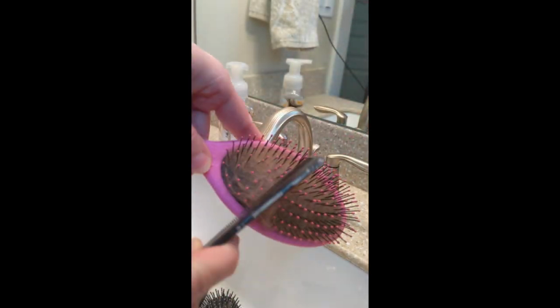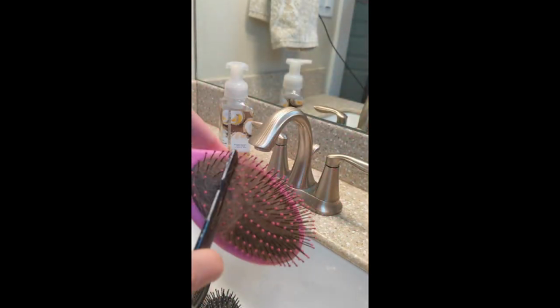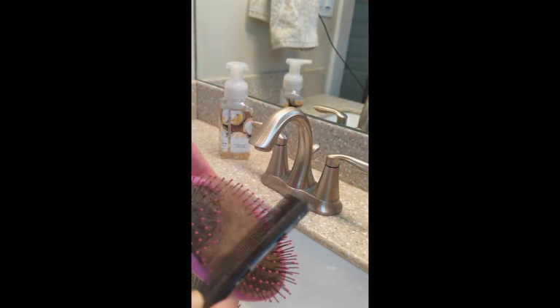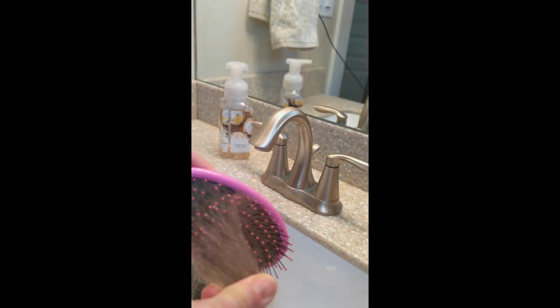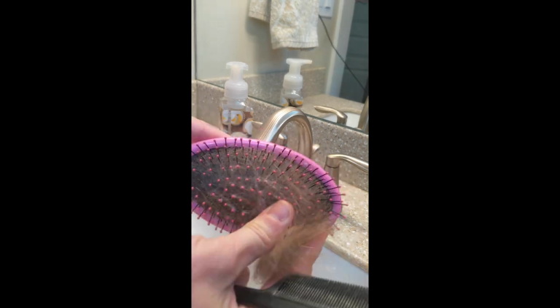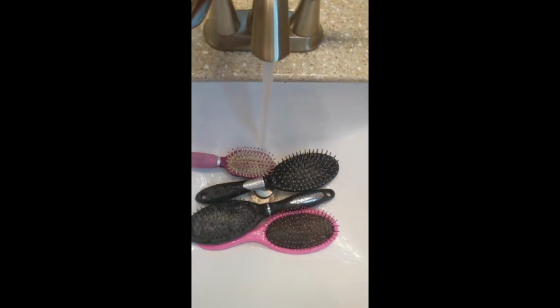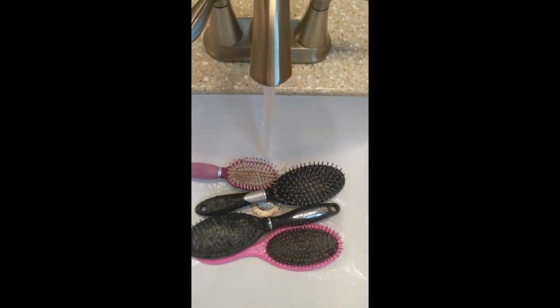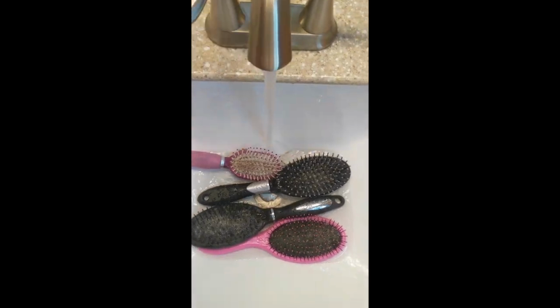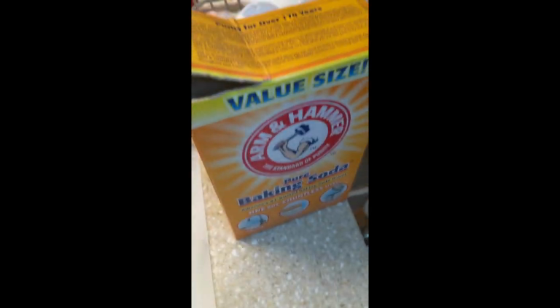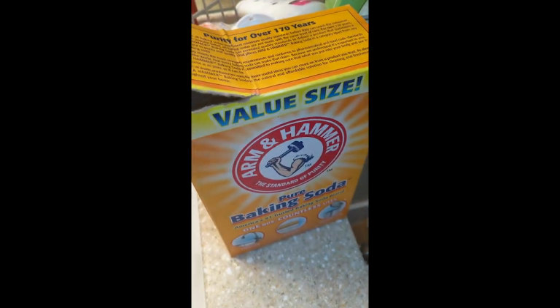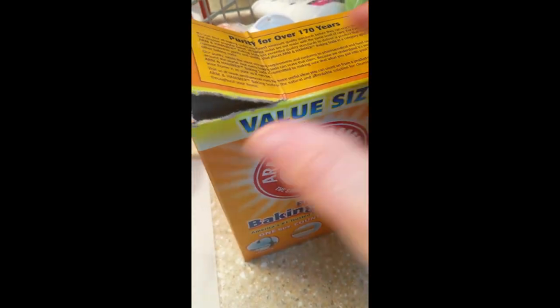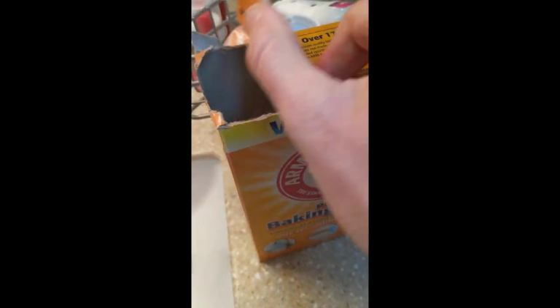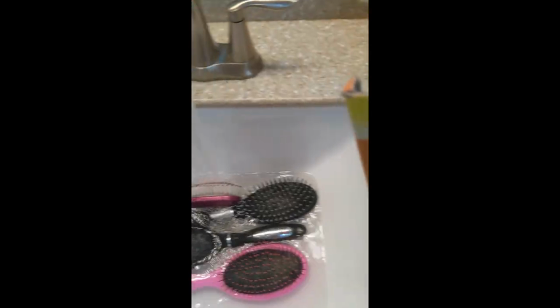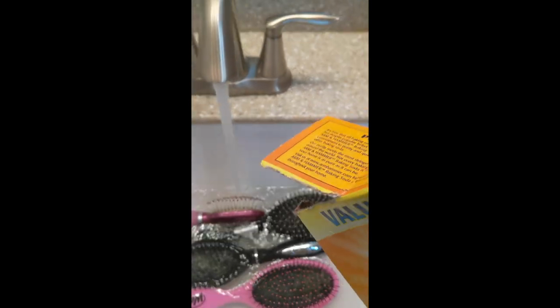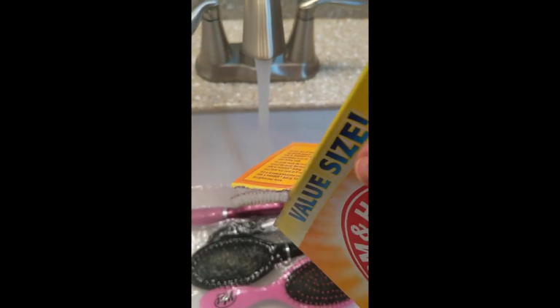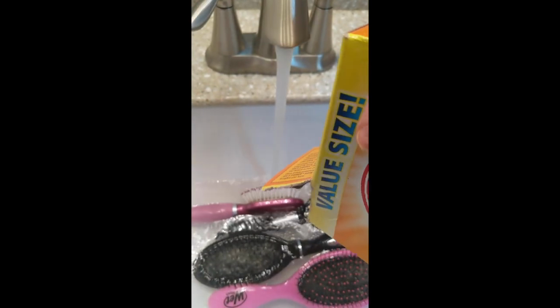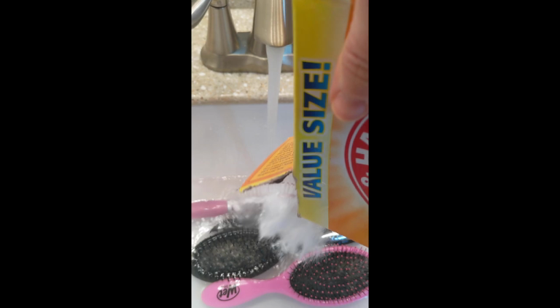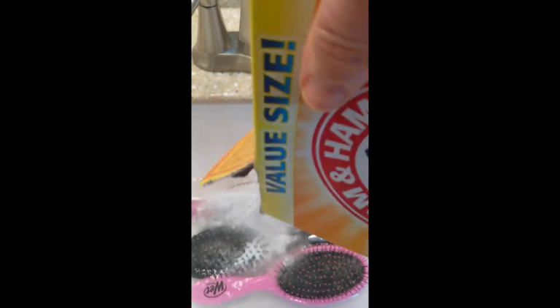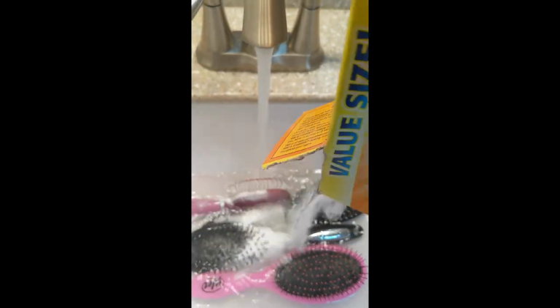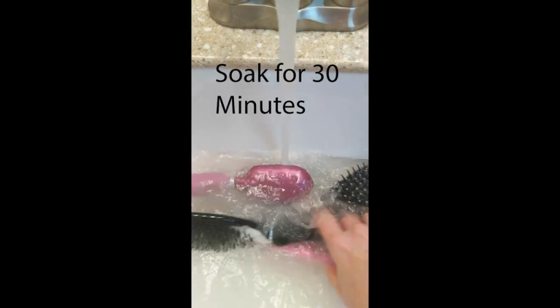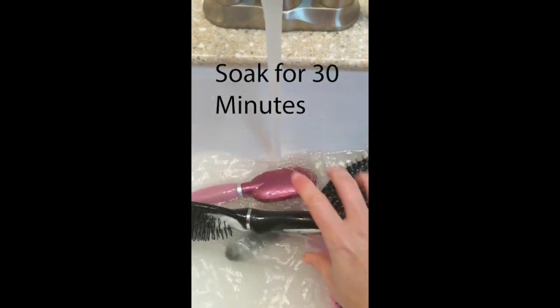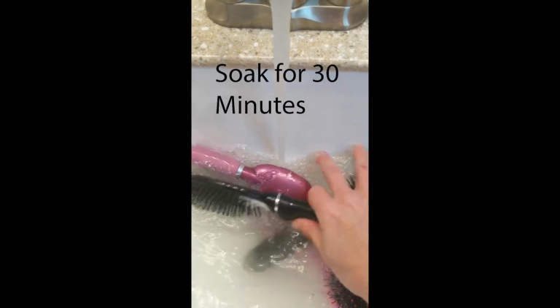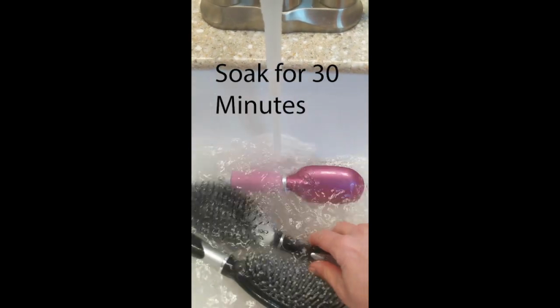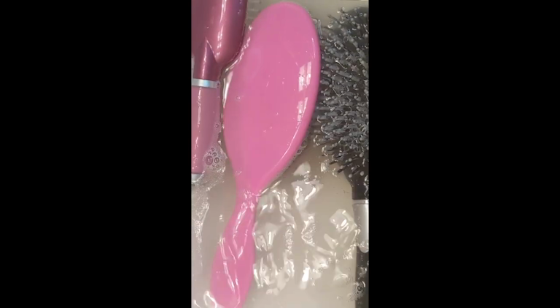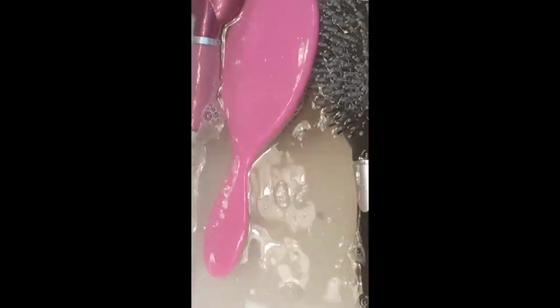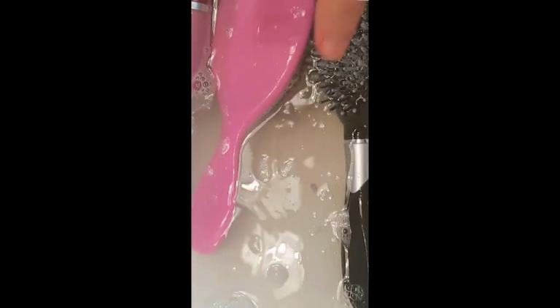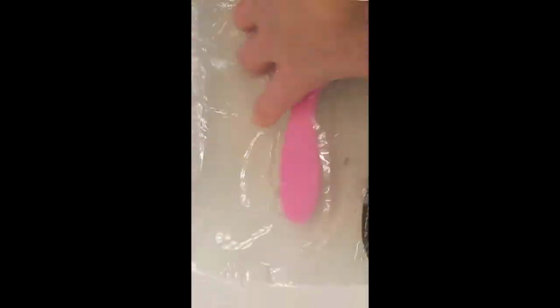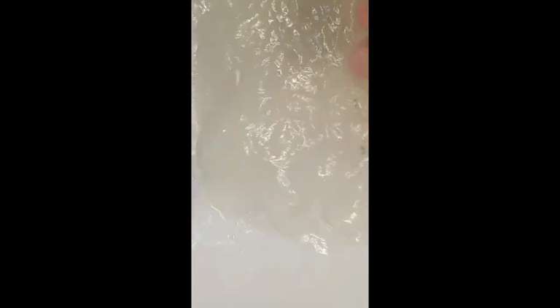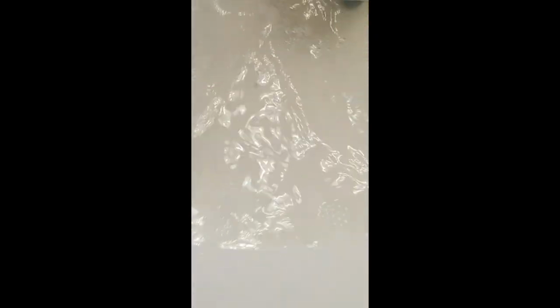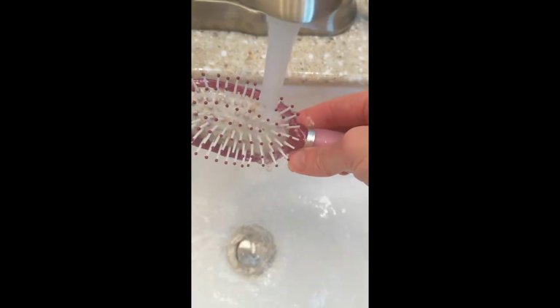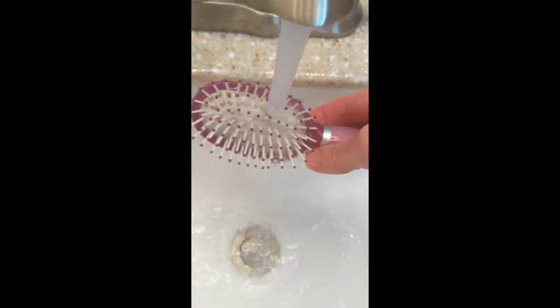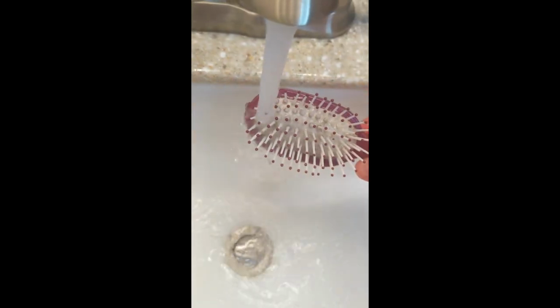Start by pulling out as much hair as you can, then give it a bath. Add about a quarter cup of baking soda to warm water. I let them soak for 30 minutes. Immediately the water started turning brown. Then rinse them well and let them air dry.